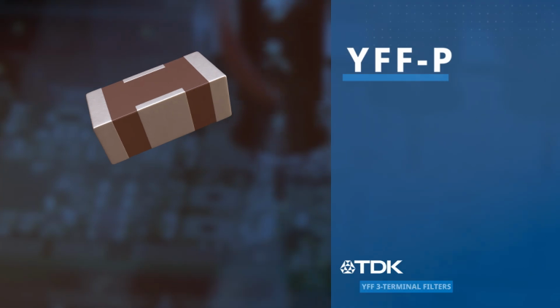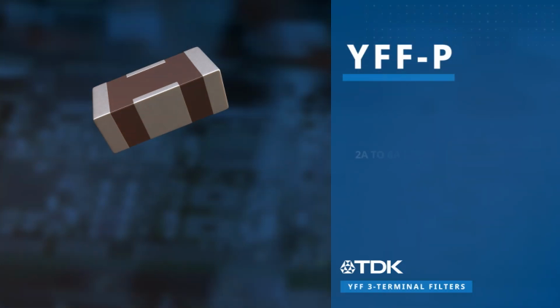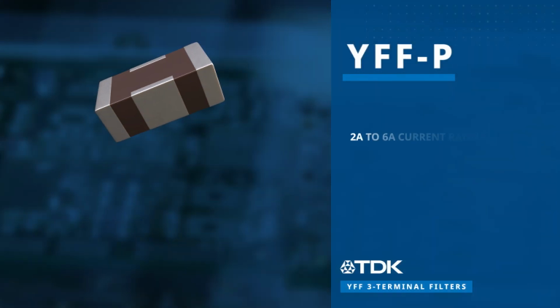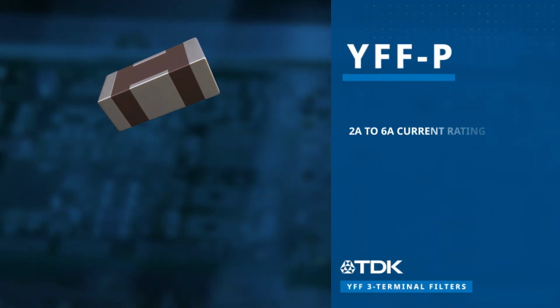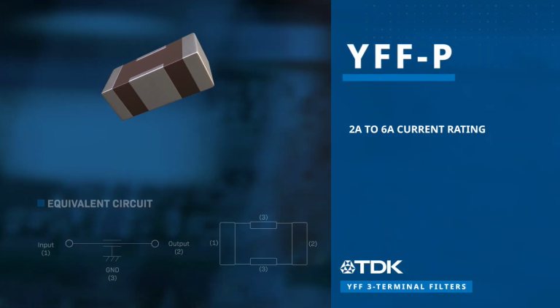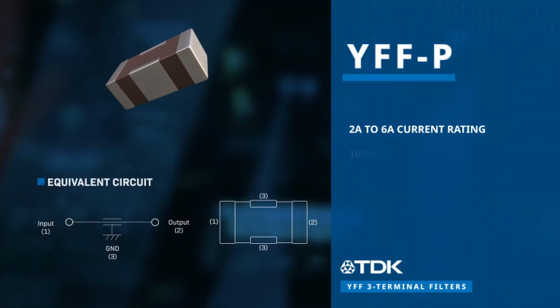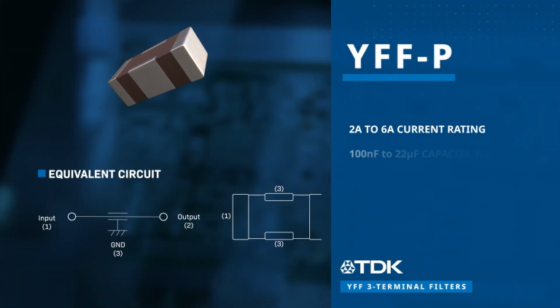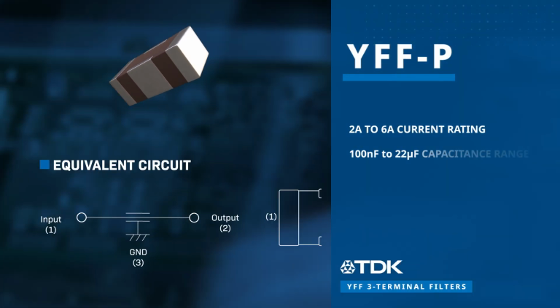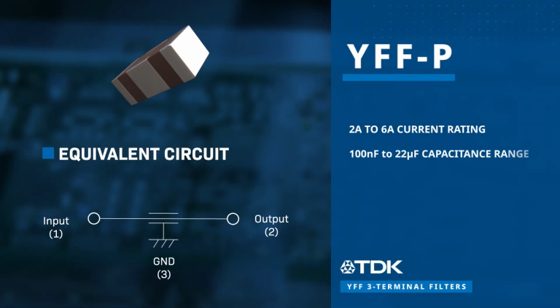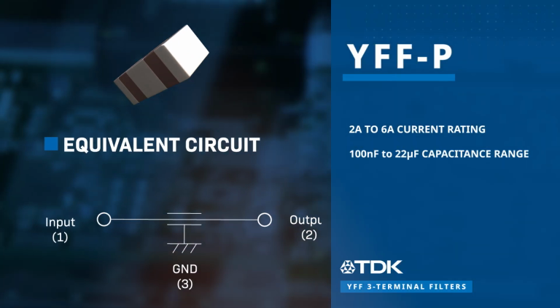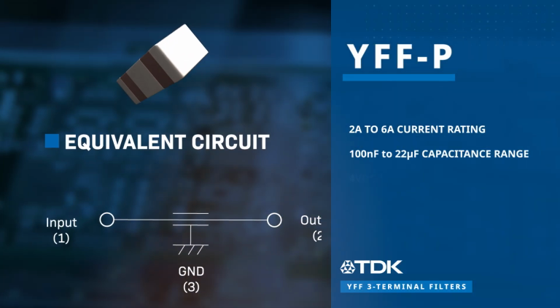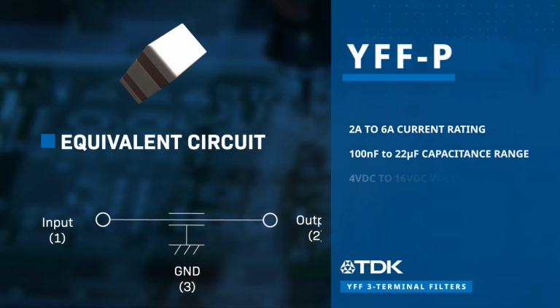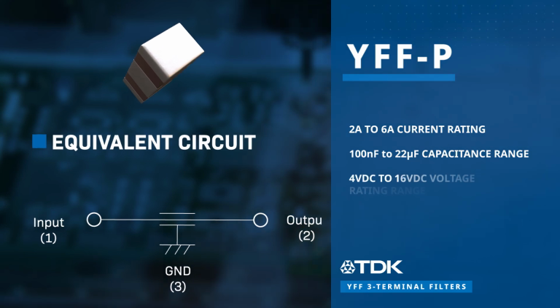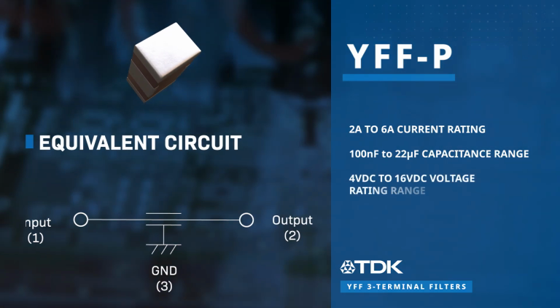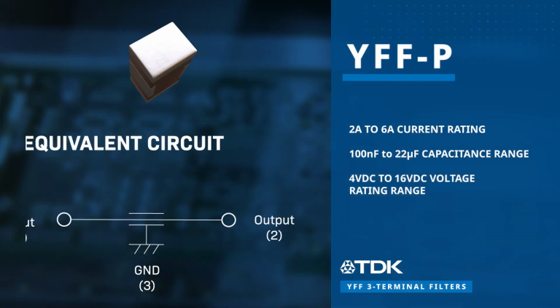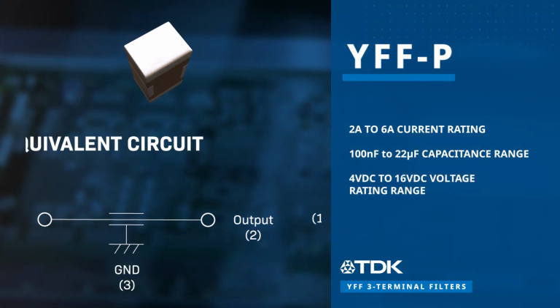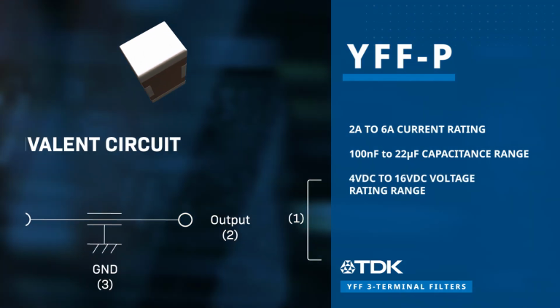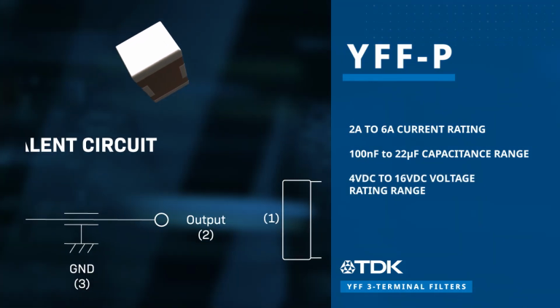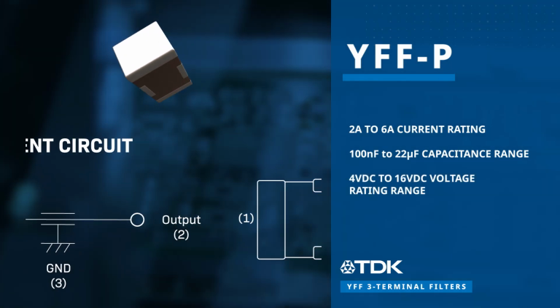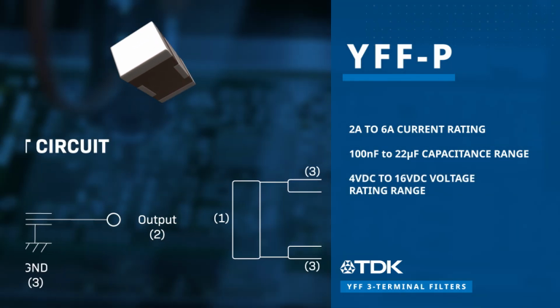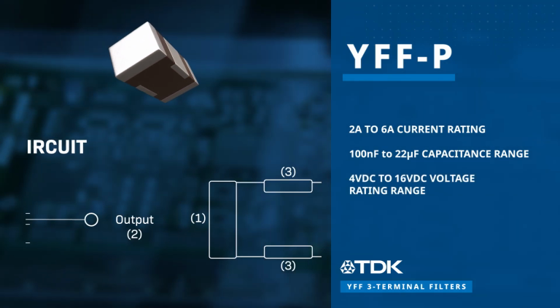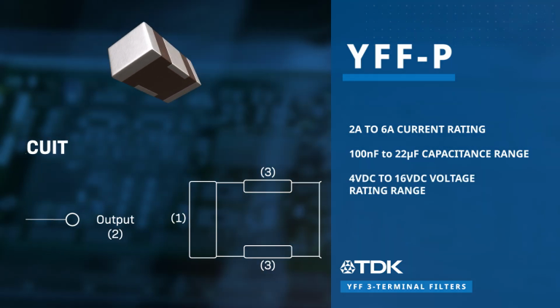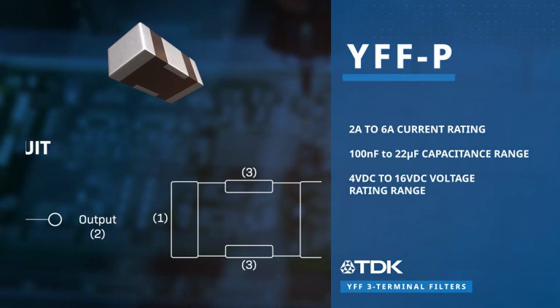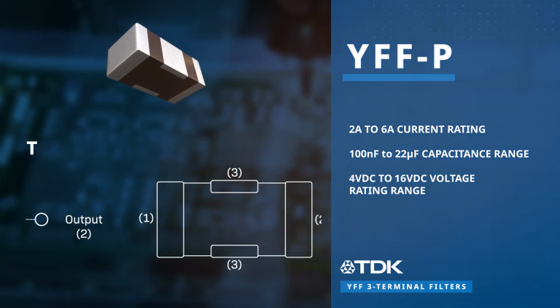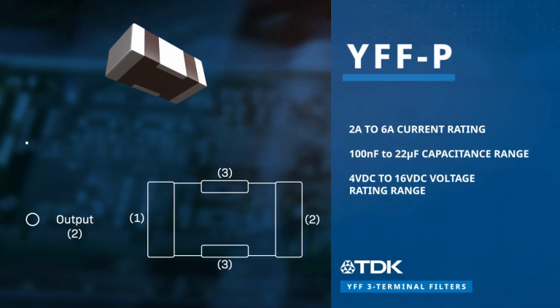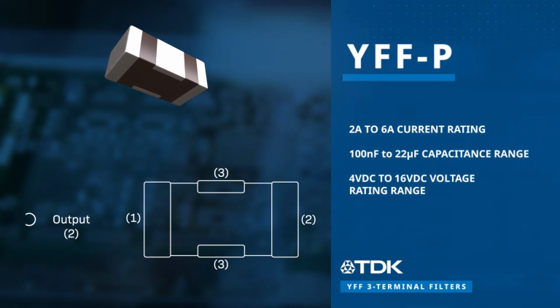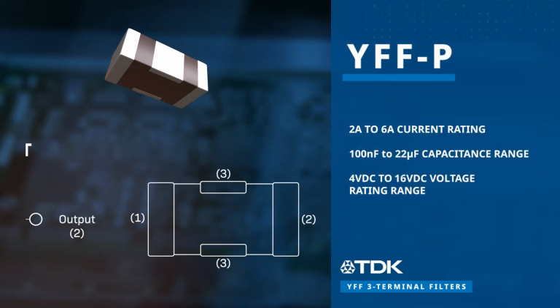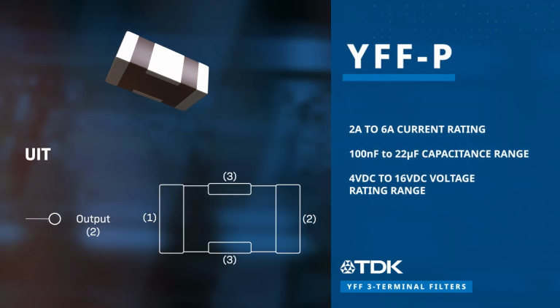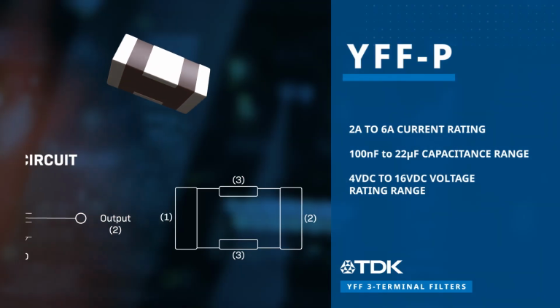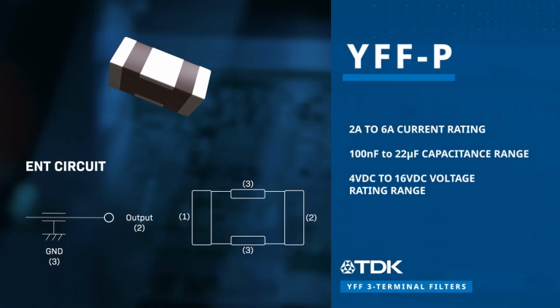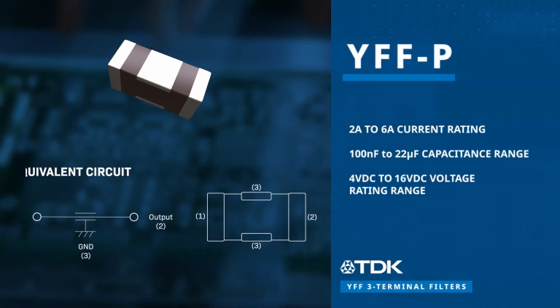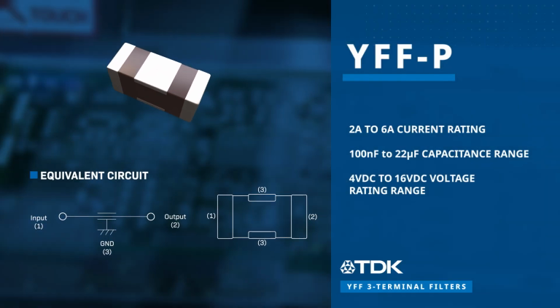The YFF P series features a feed-through structure that significantly reduces equivalent series resistance, equivalent series inductance, and impedance. This series is designed to accommodate large currents ranging from 2 amps to 6 amps.